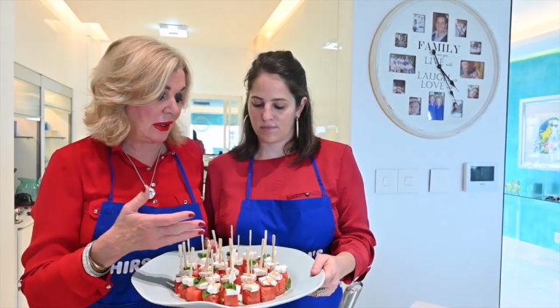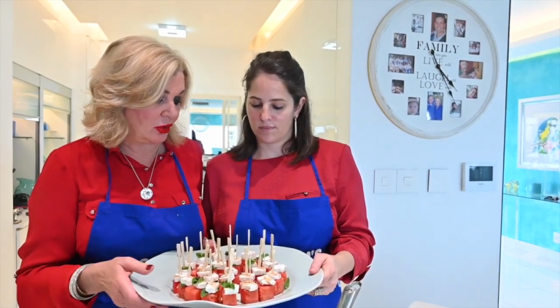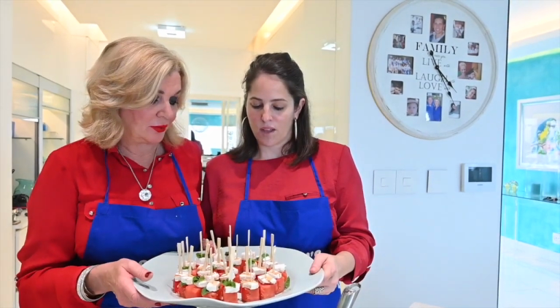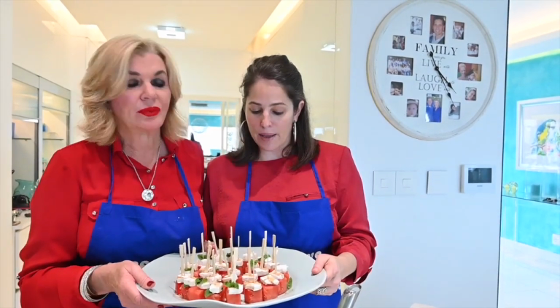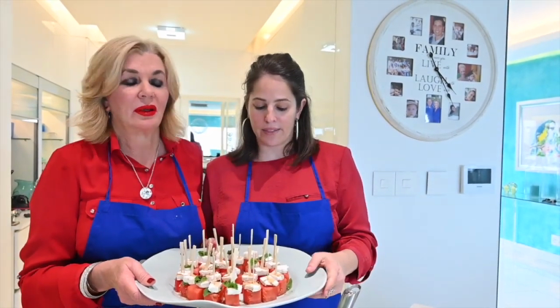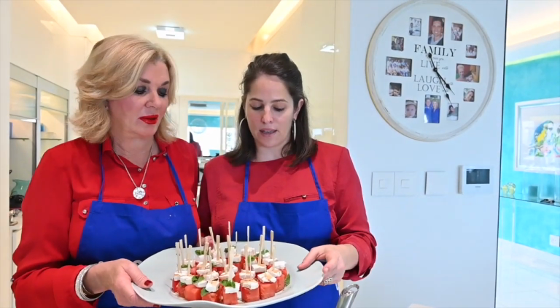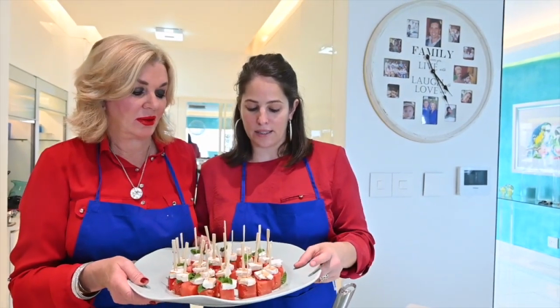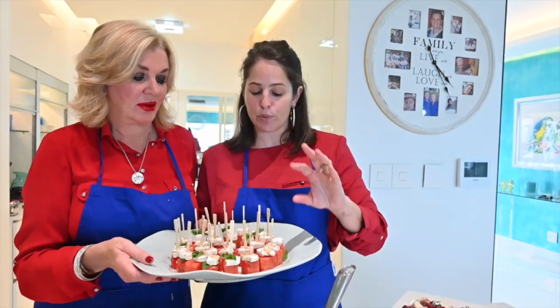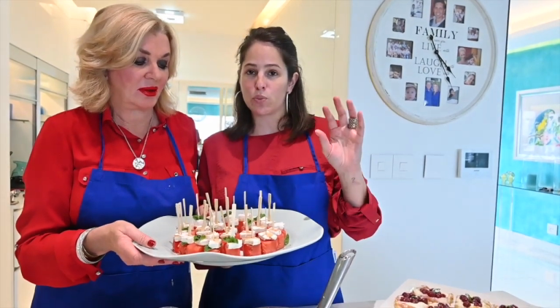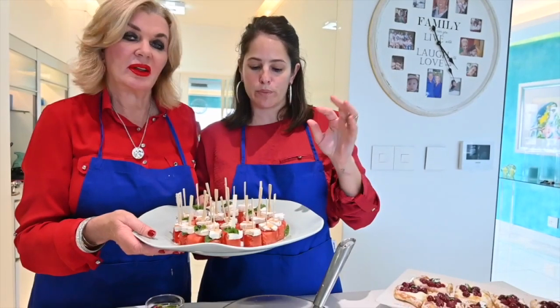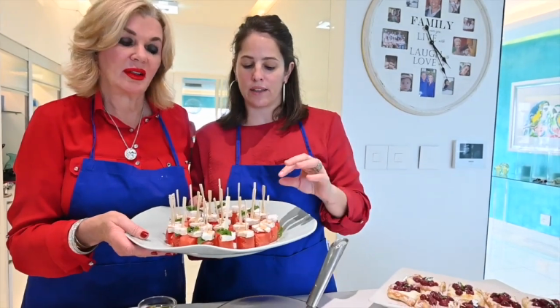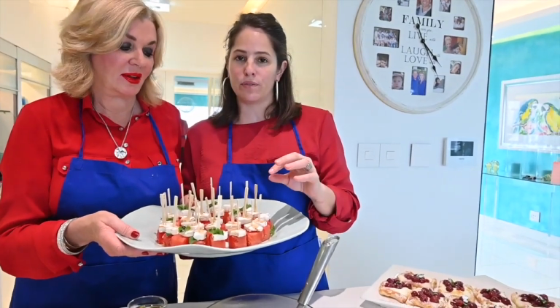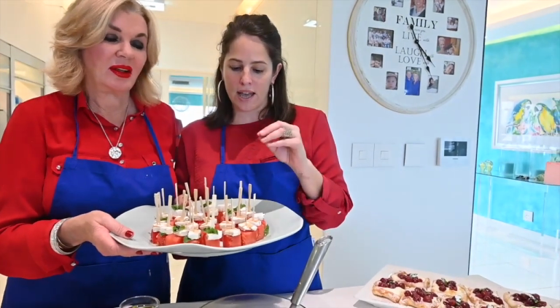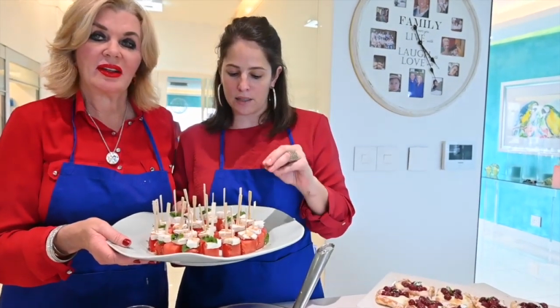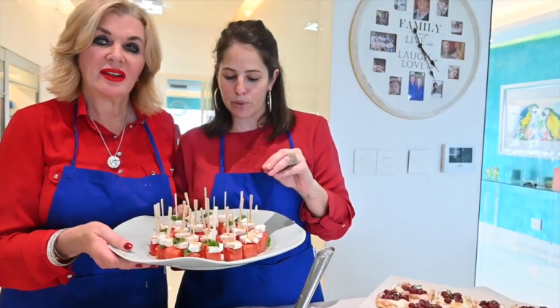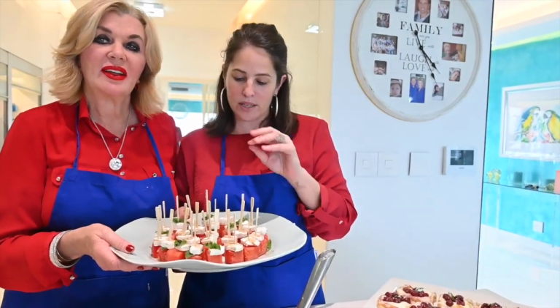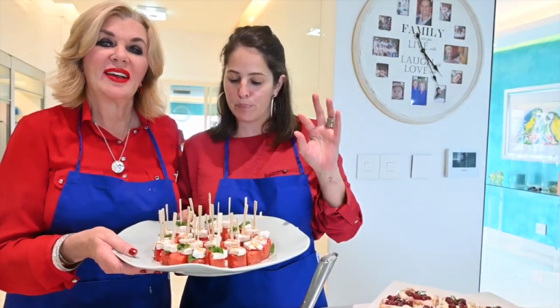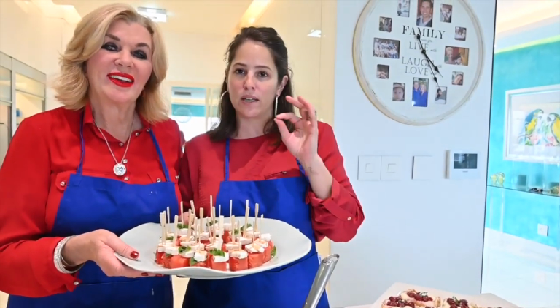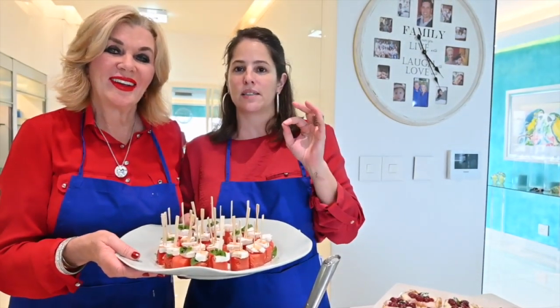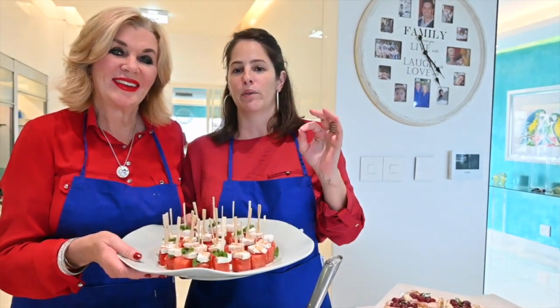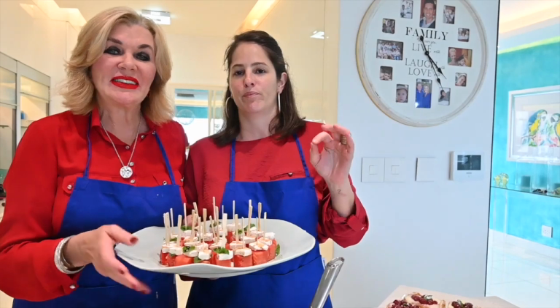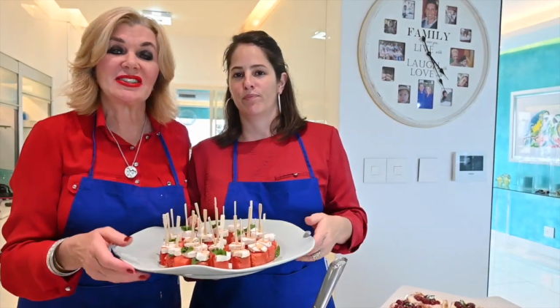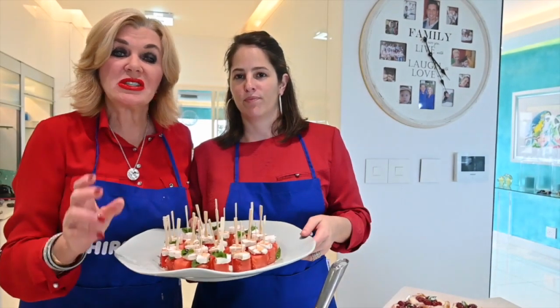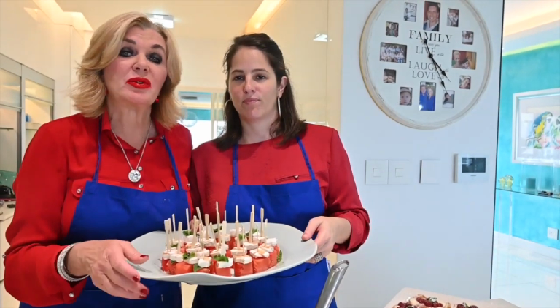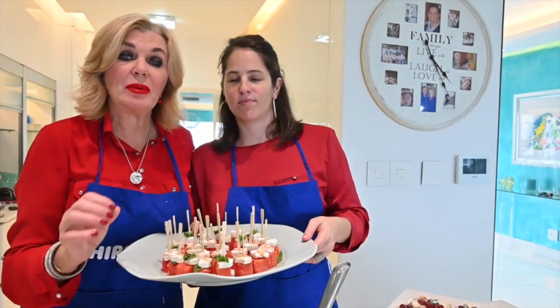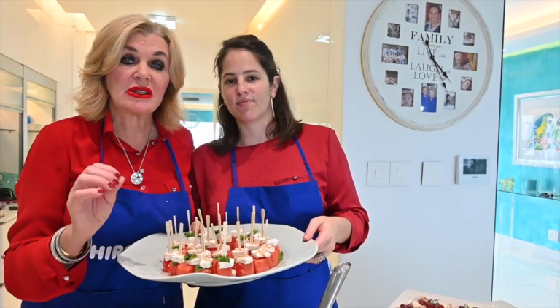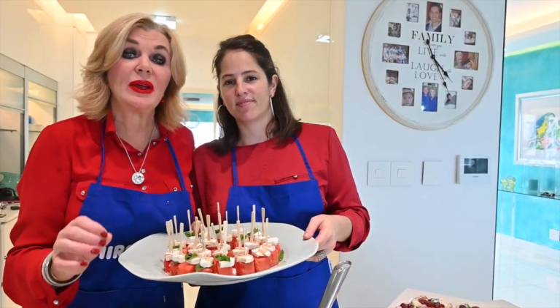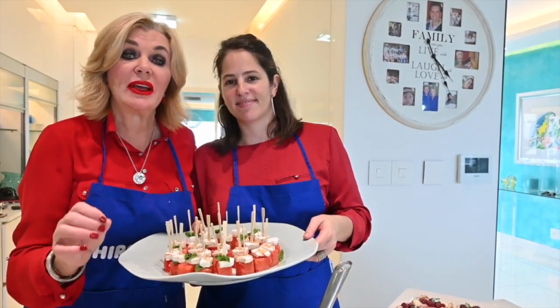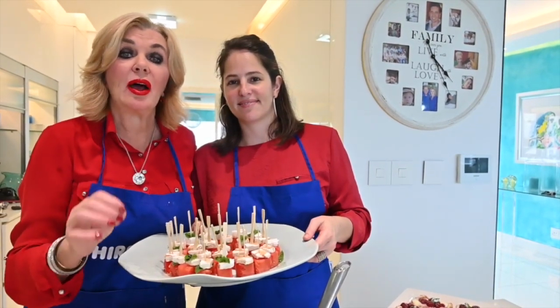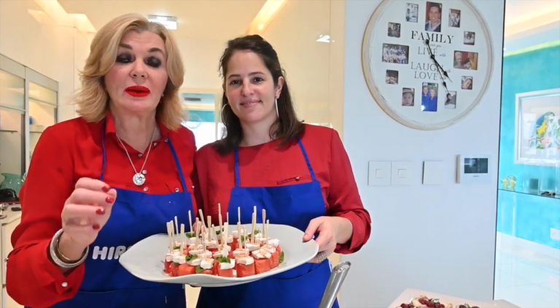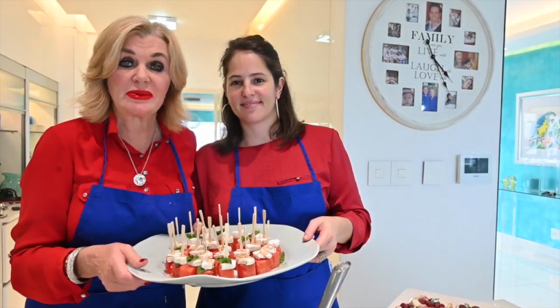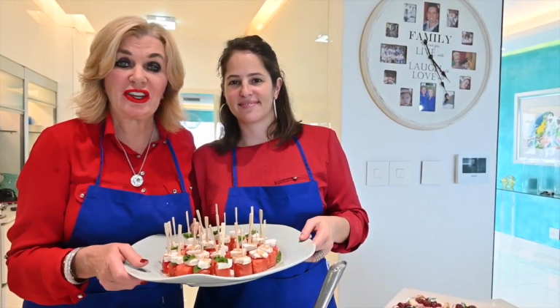Kelly, what do you think? I think the difference between the sweet watermelon and the salty feta and that little mint in between is a perfect little taste in your mouth — fantastic. So watch this space, we've got fabulous dishes coming to you every day from now right up until Christmas. Thank you.